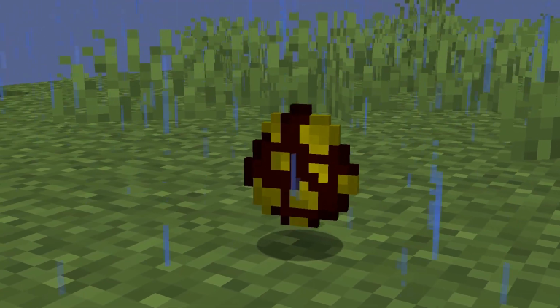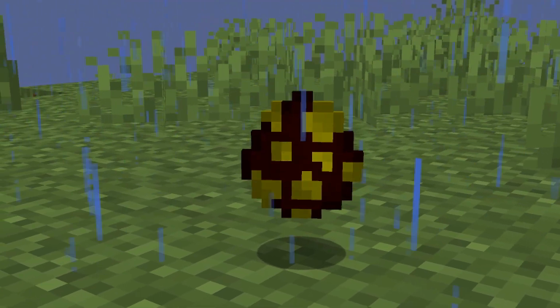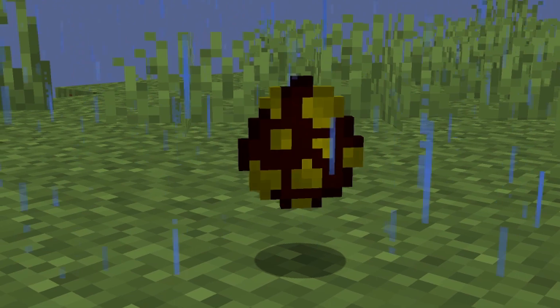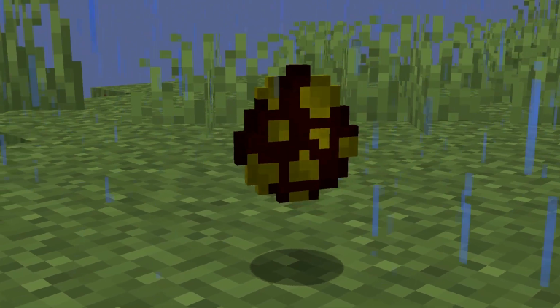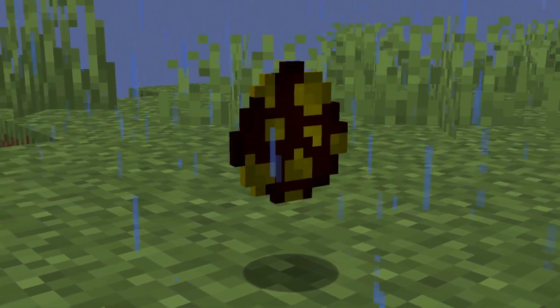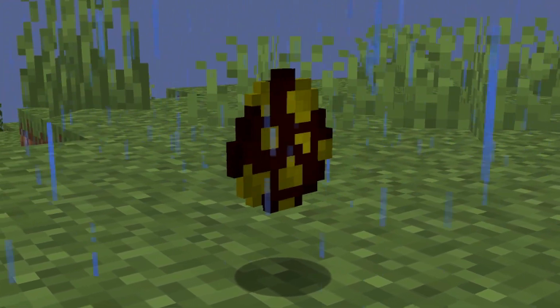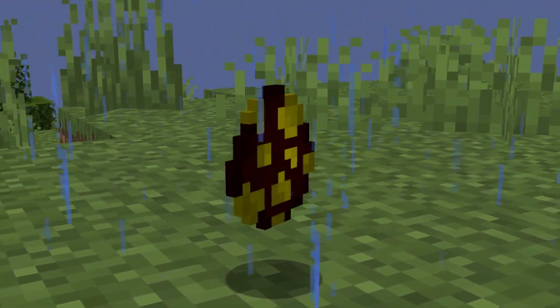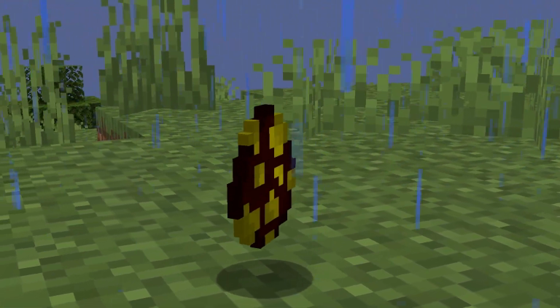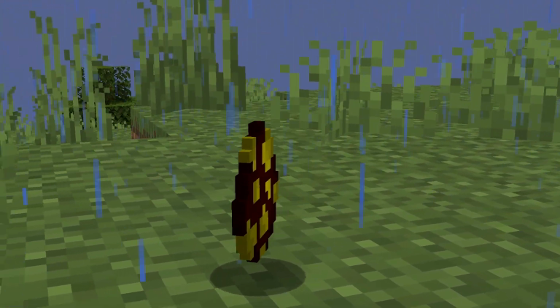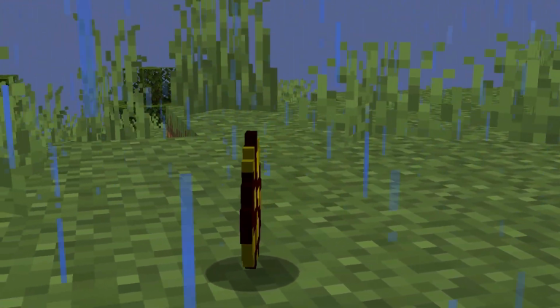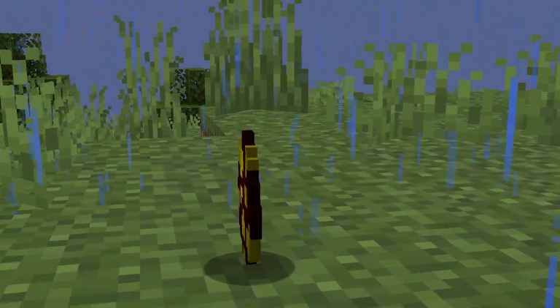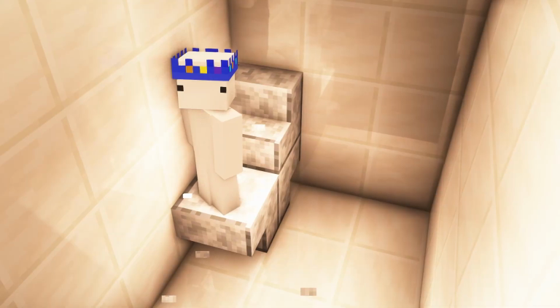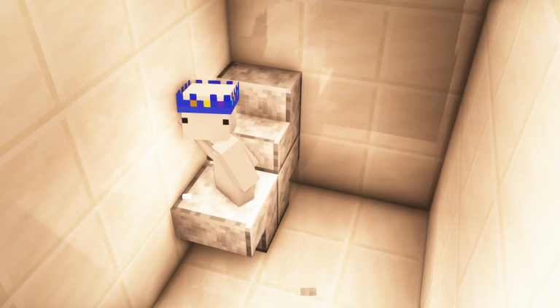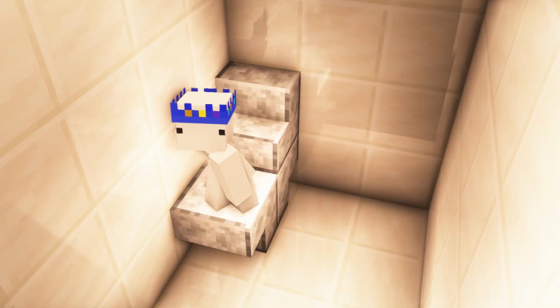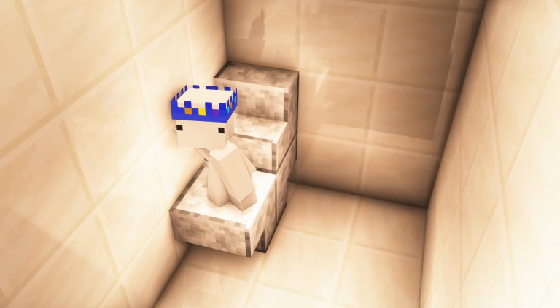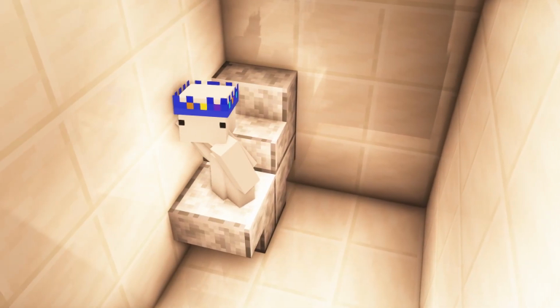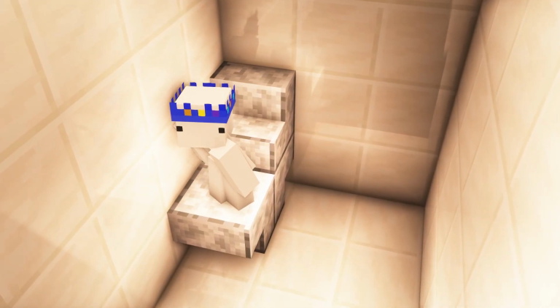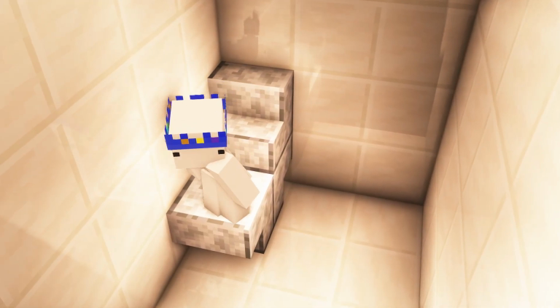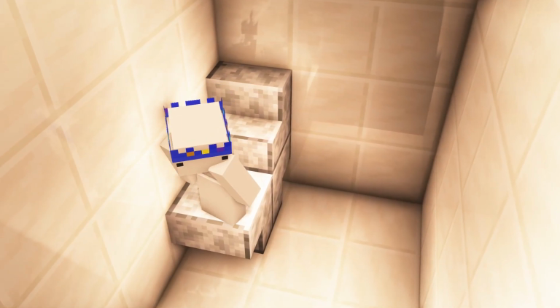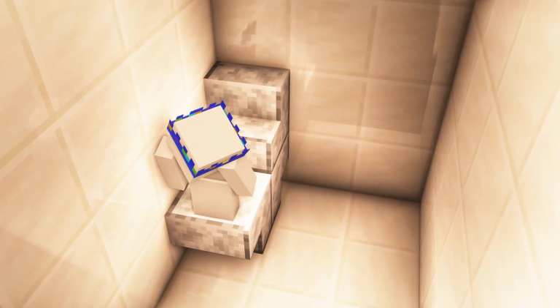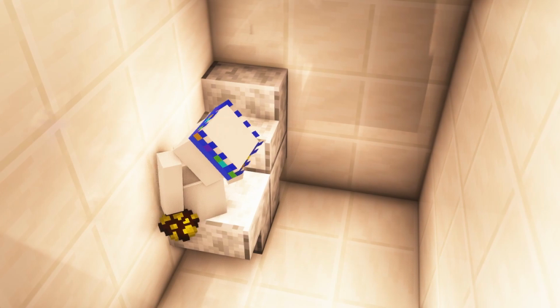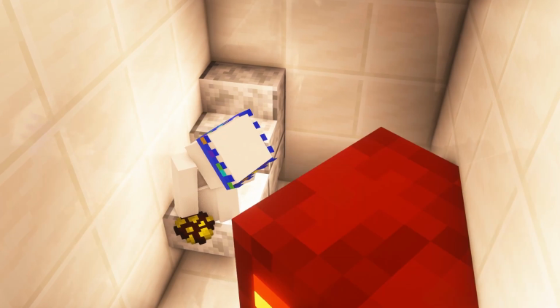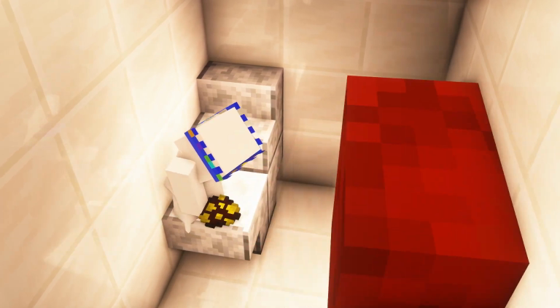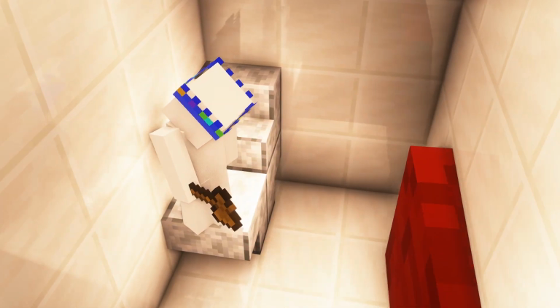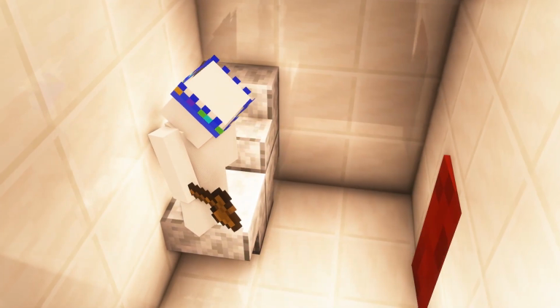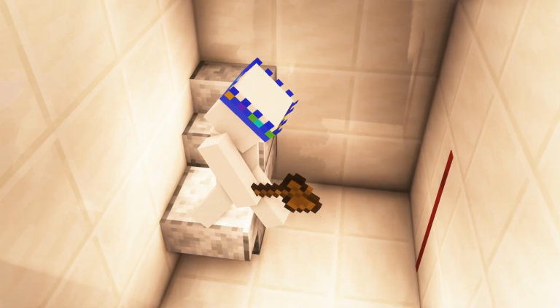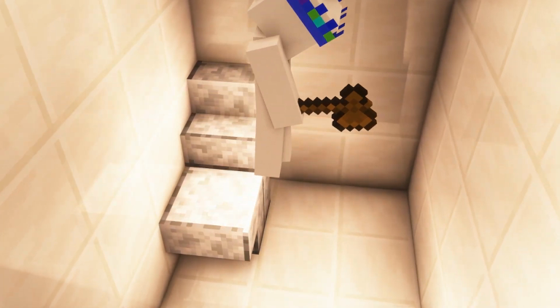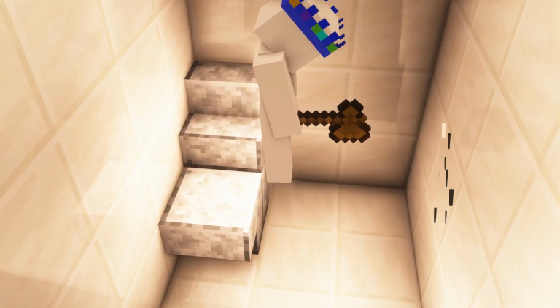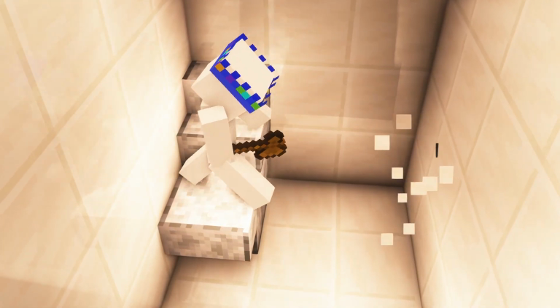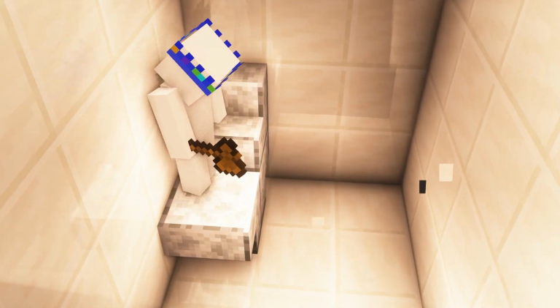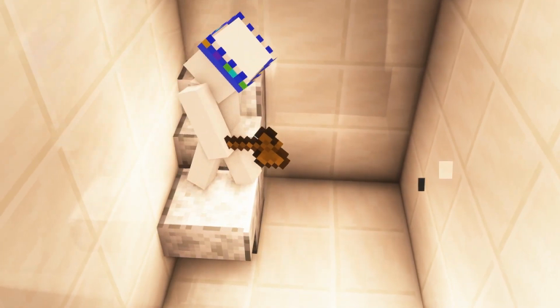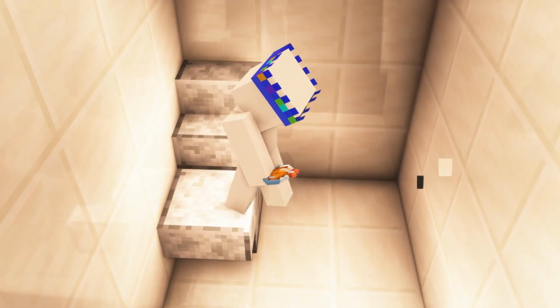Number 2: Magma Cube Spawn Egg. Sometimes when I finish eating, things go crazy in the toilet, so I have a Magma Cube to give me fire resistance.